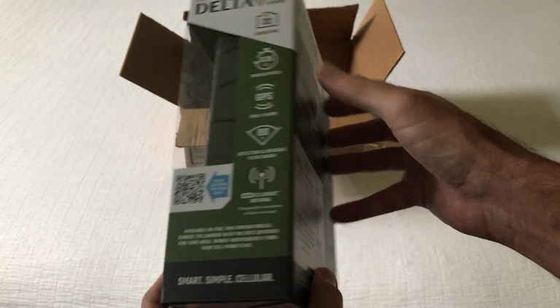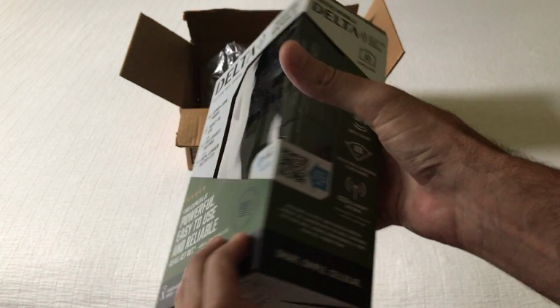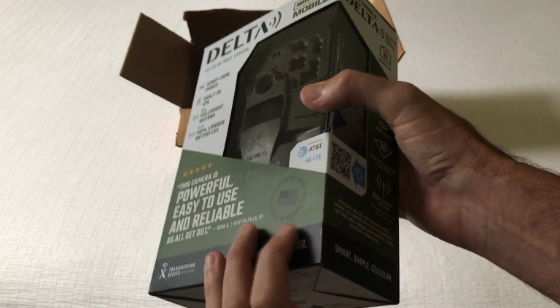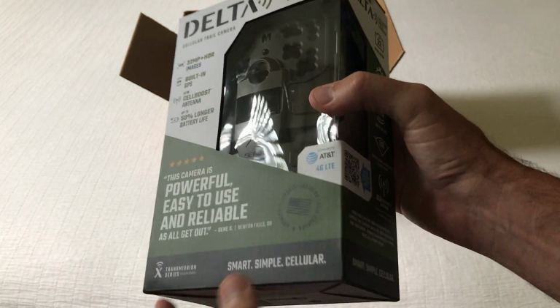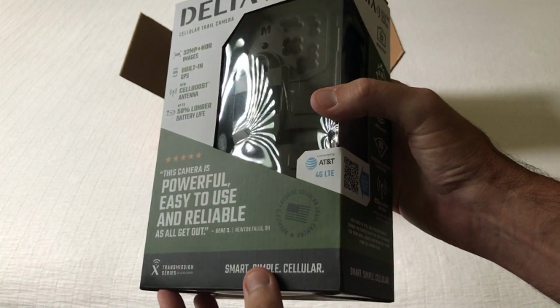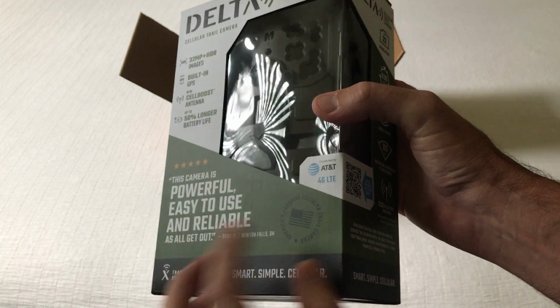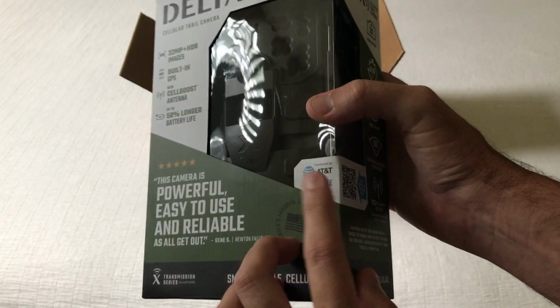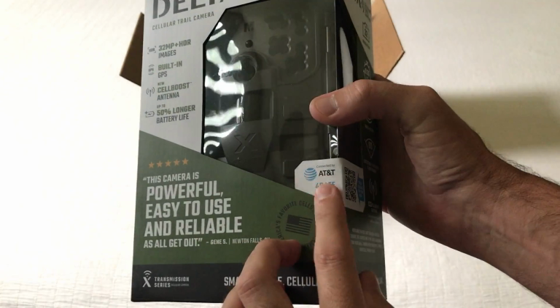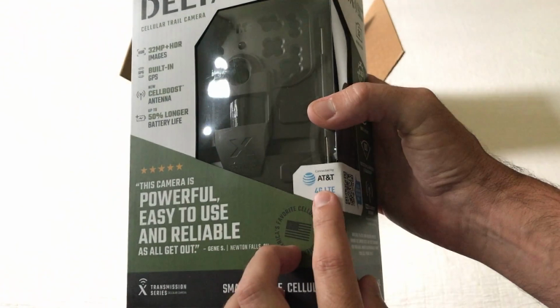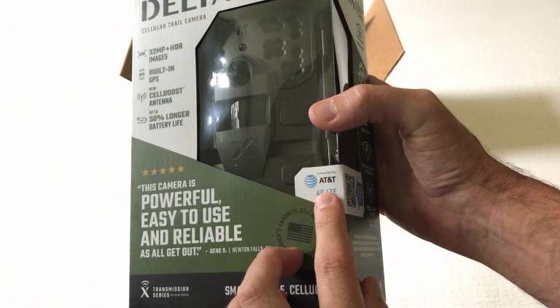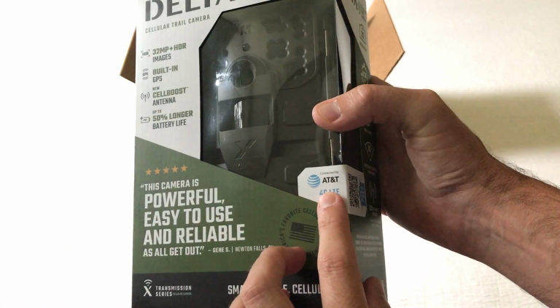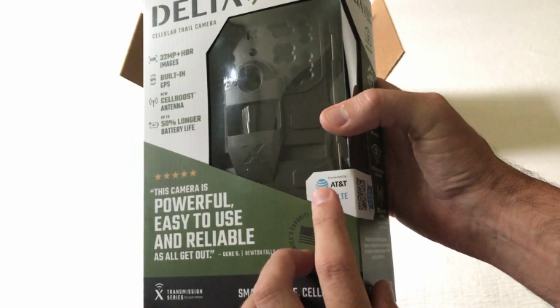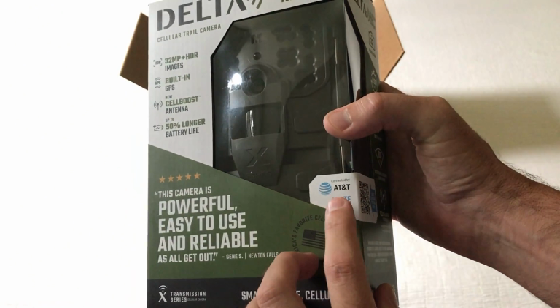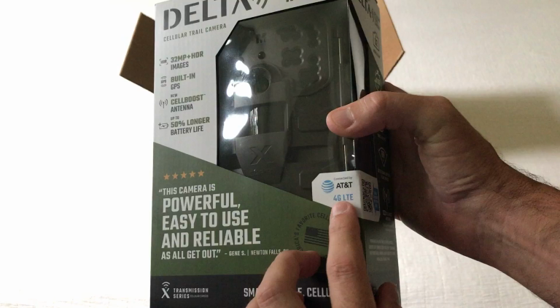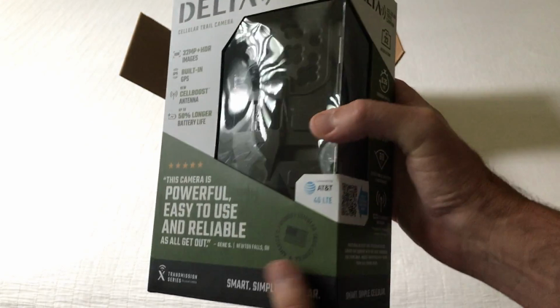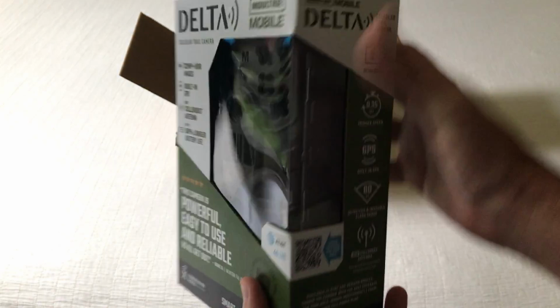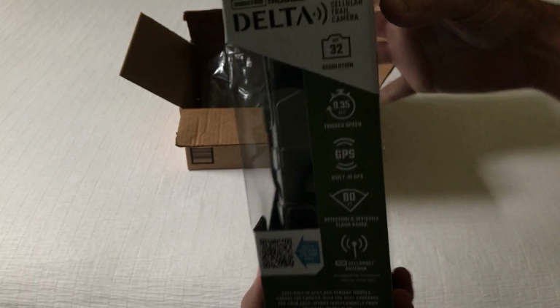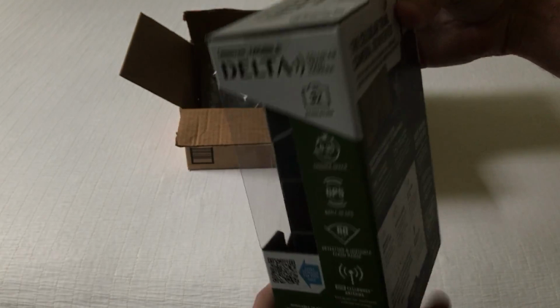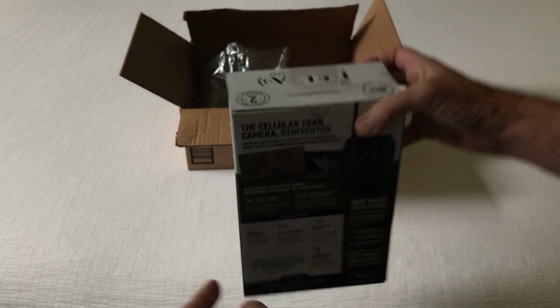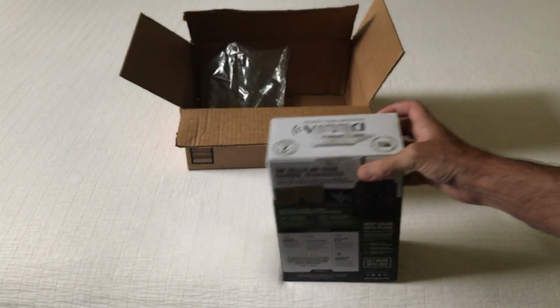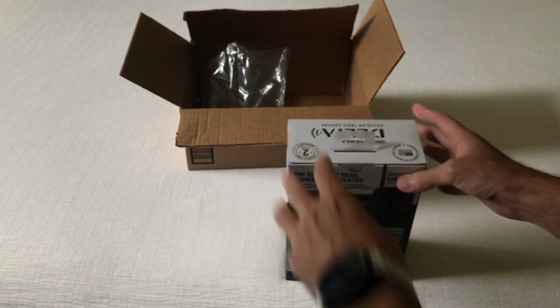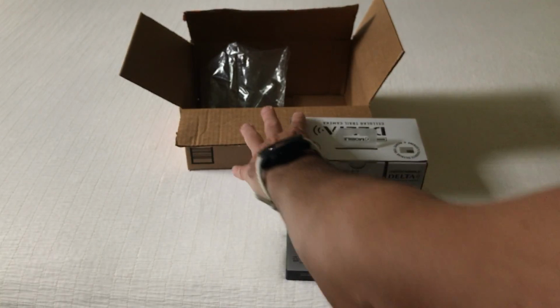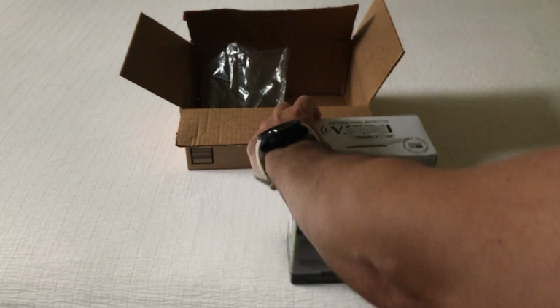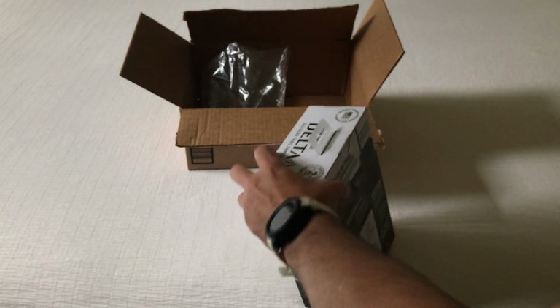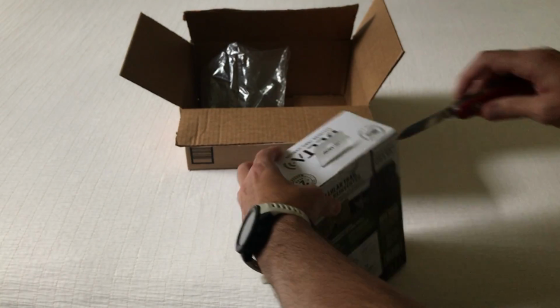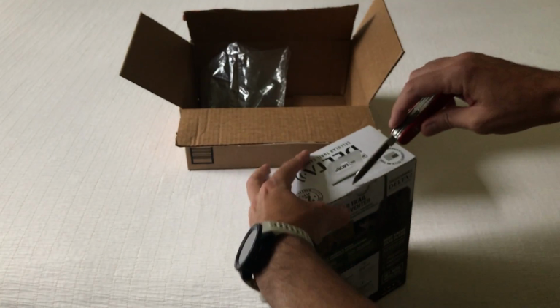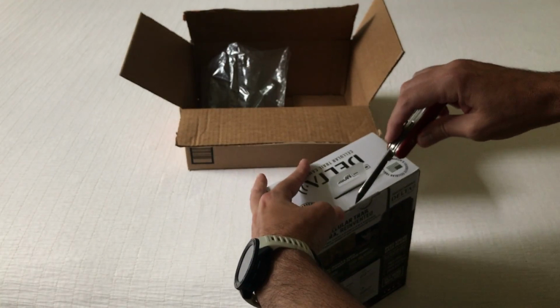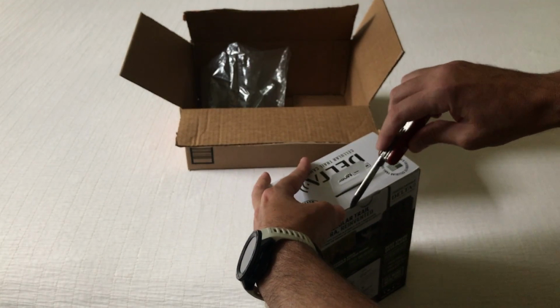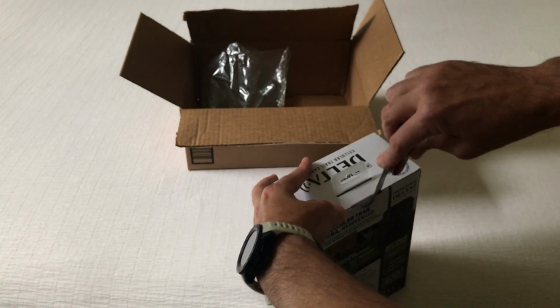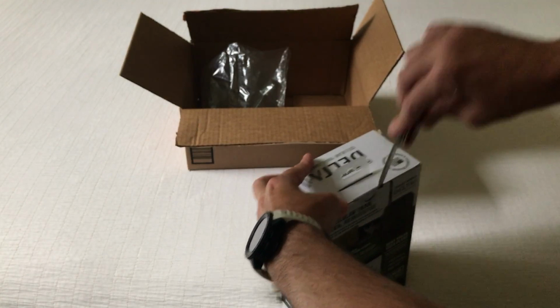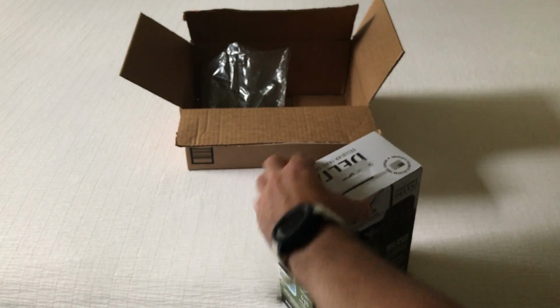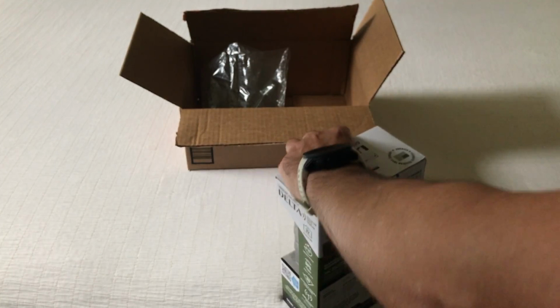When you buy this item you've got two options — you're going to need to choose your cell phone provider, either AT&T or Verizon. Those are your two options. Let's go ahead and get this open and we'll take a look at everything that comes with it.